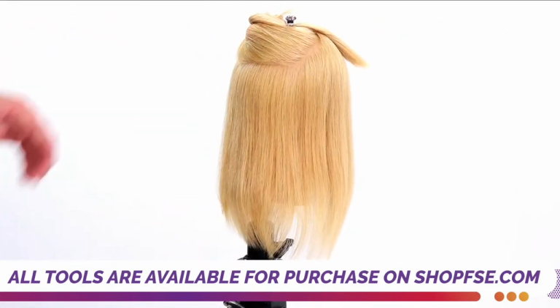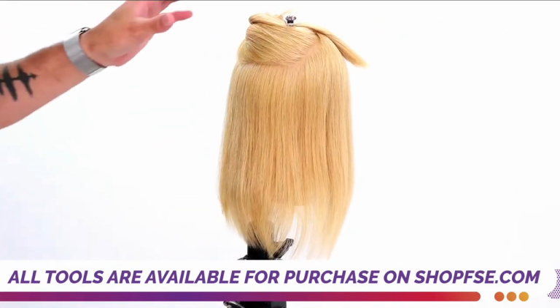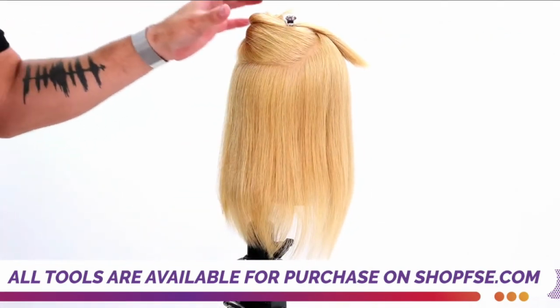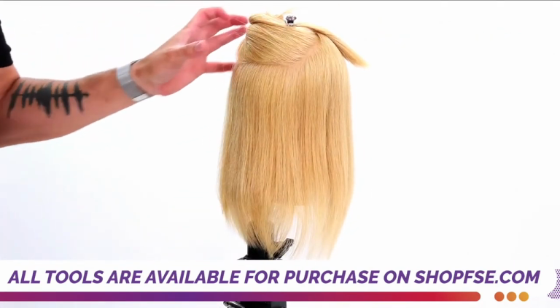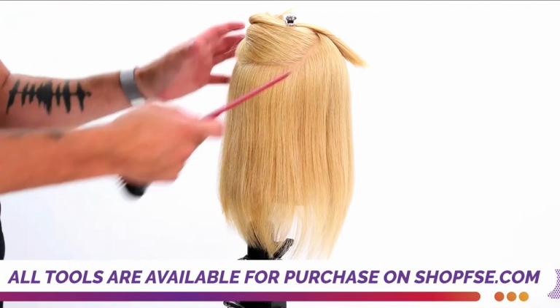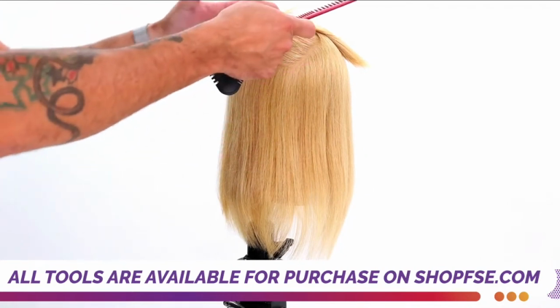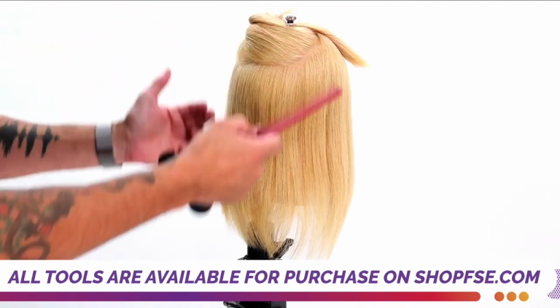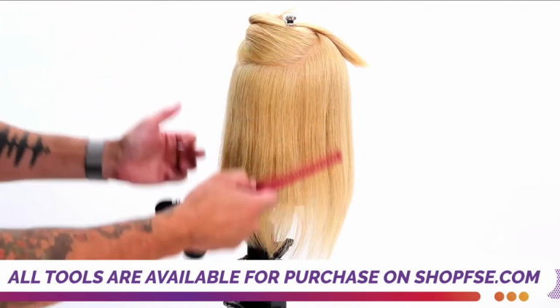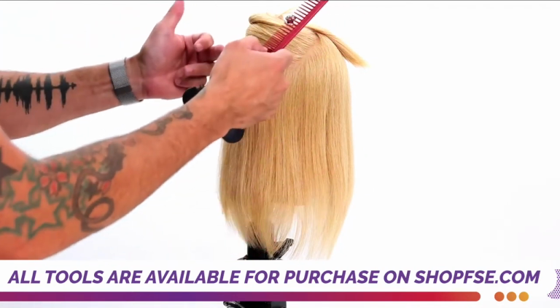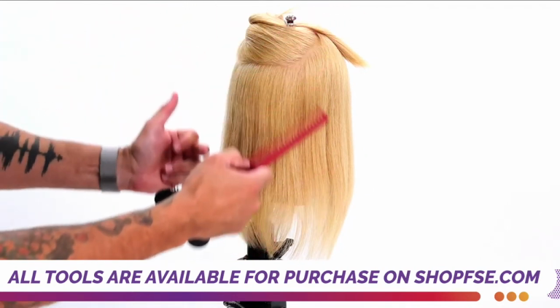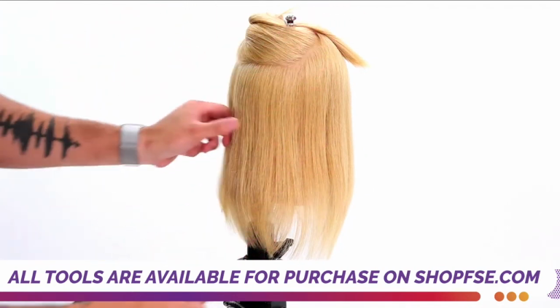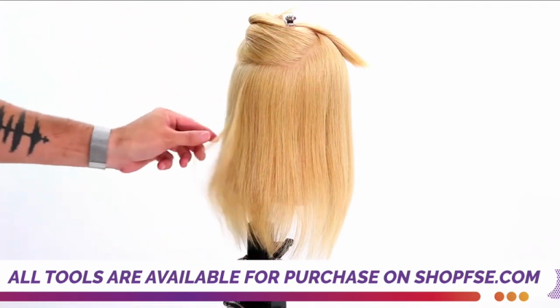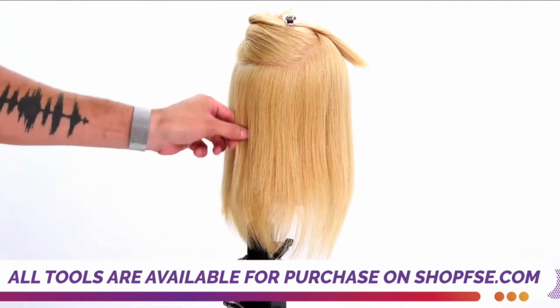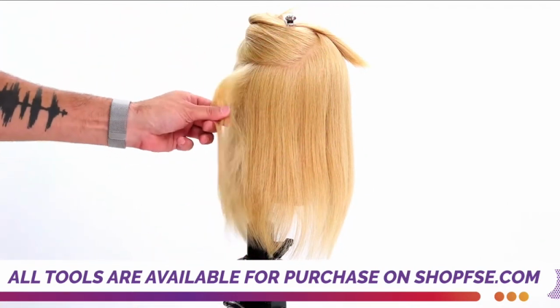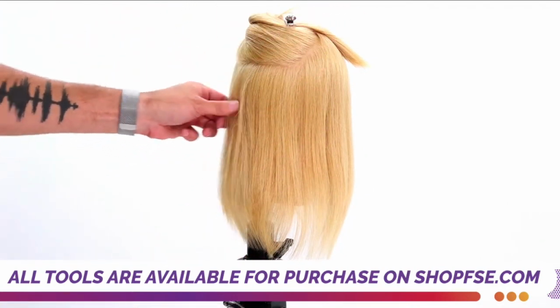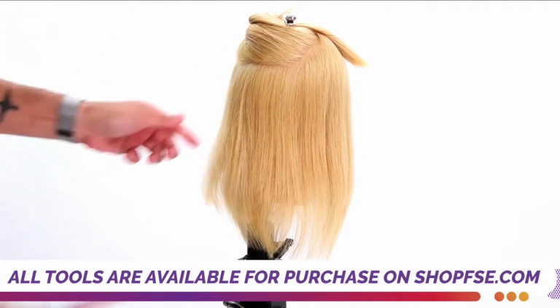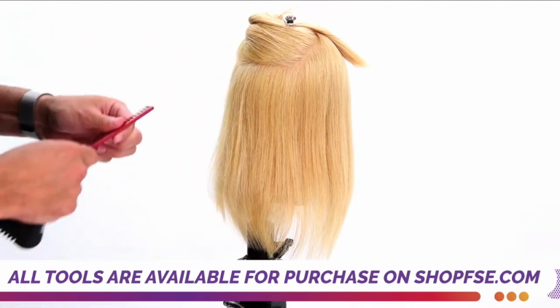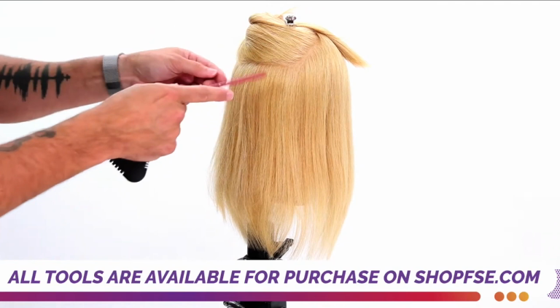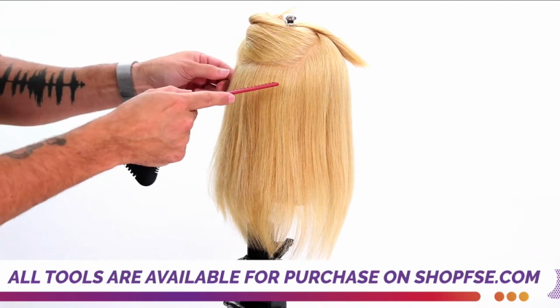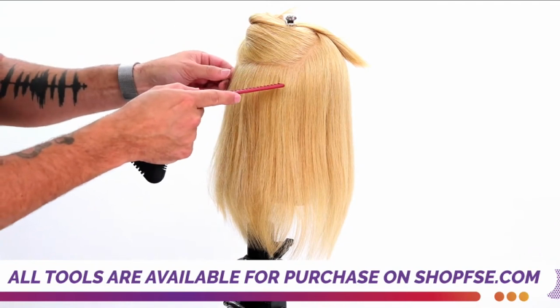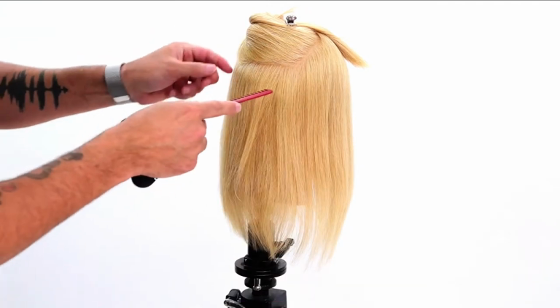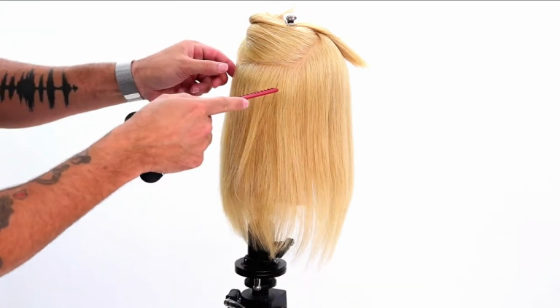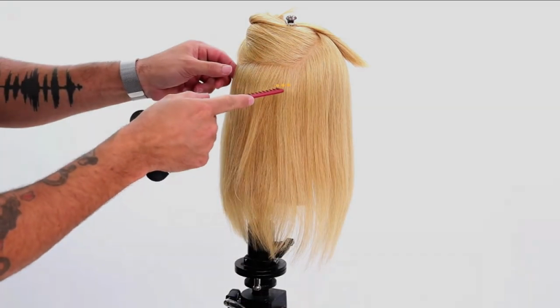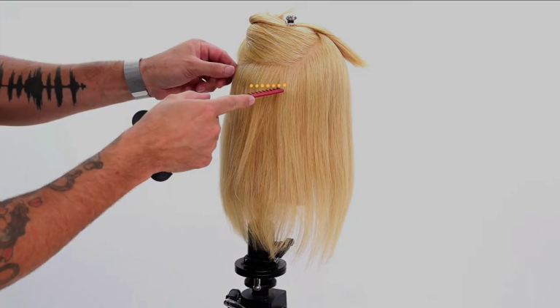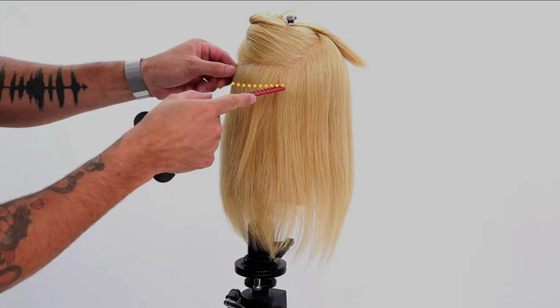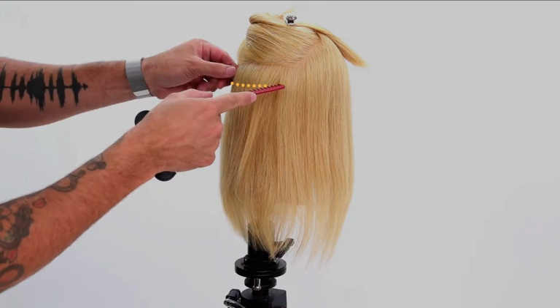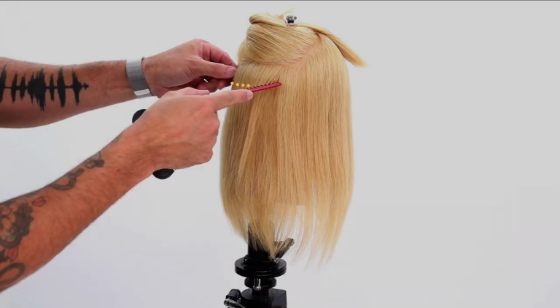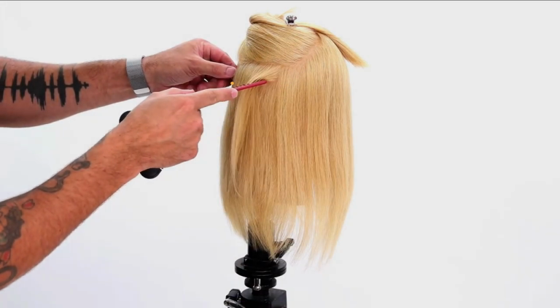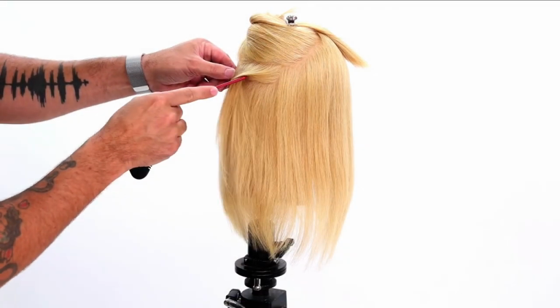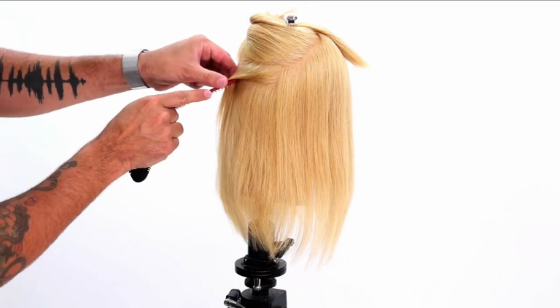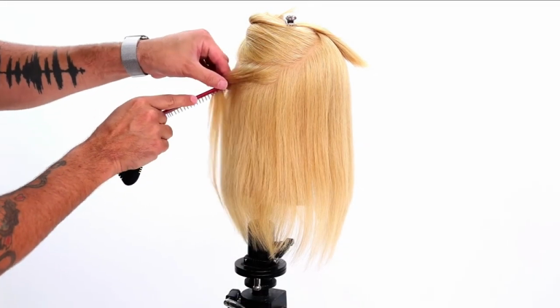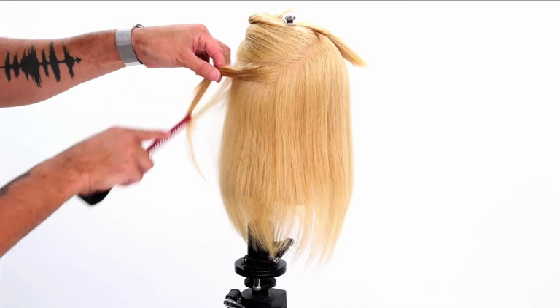The reason I want the crown of the head out is because these are the layers that are going to blanket over. This is the bulk that I'm seeing in the haircut. So what I can do here is come in and take a horizontal section.